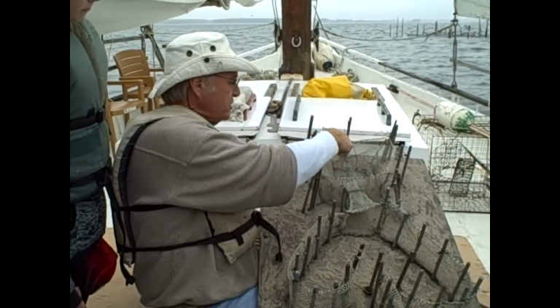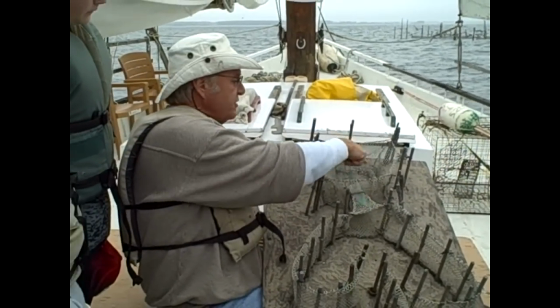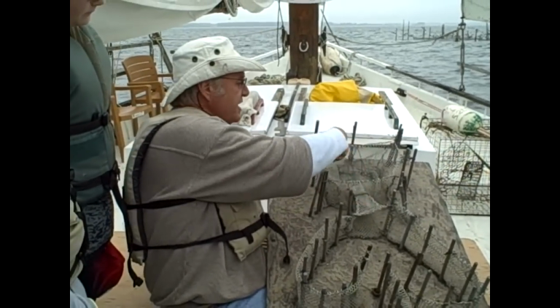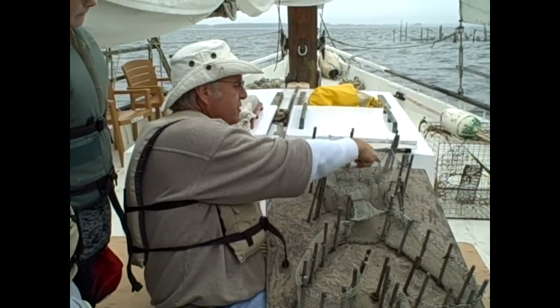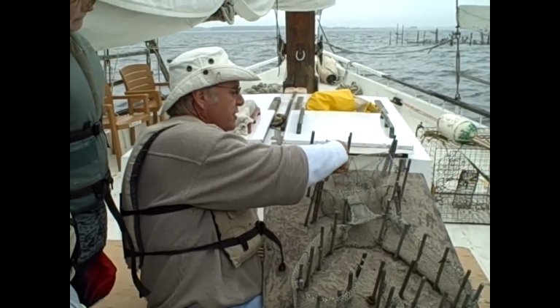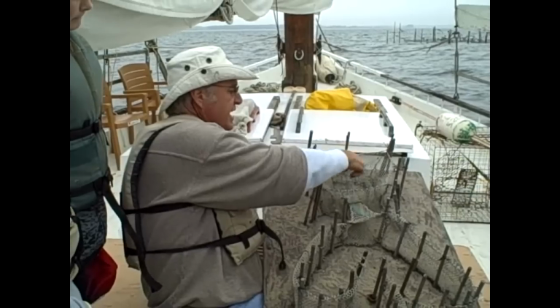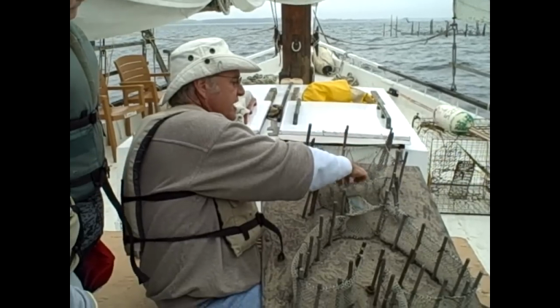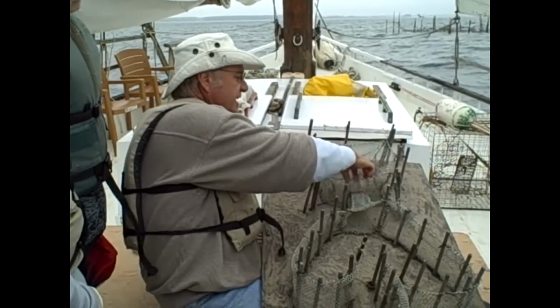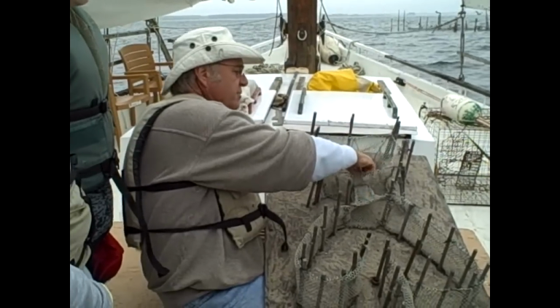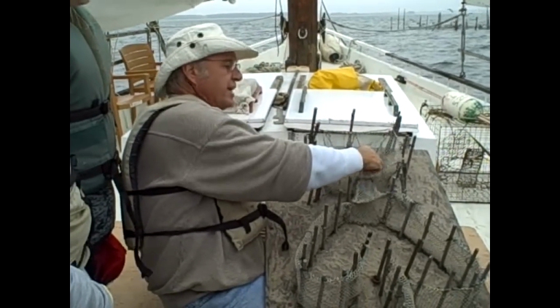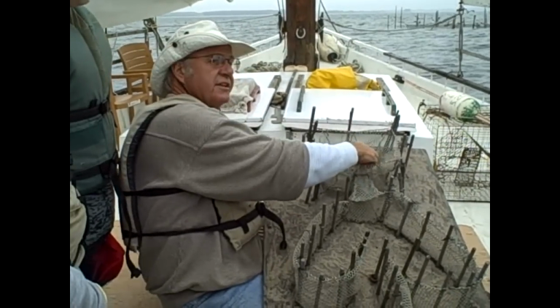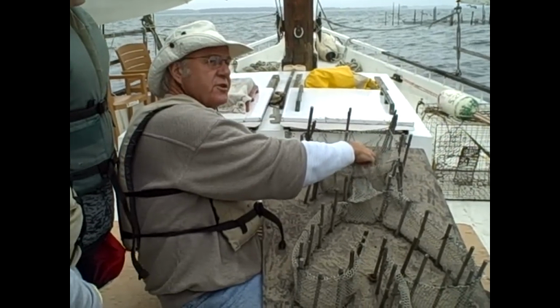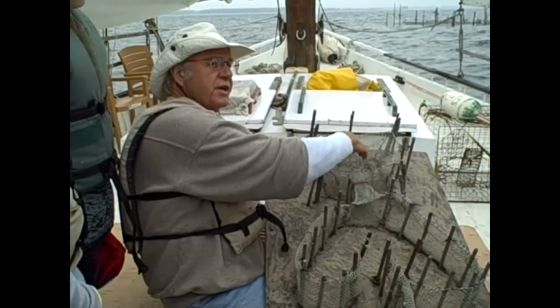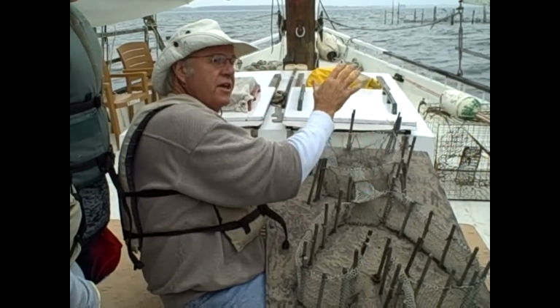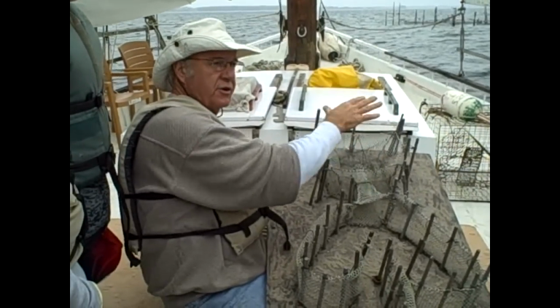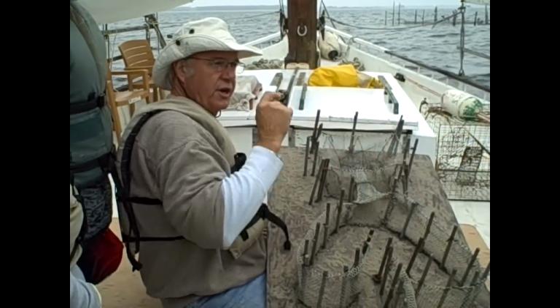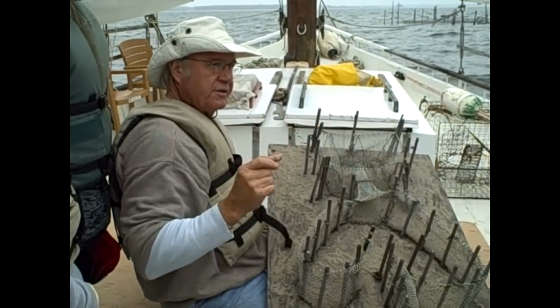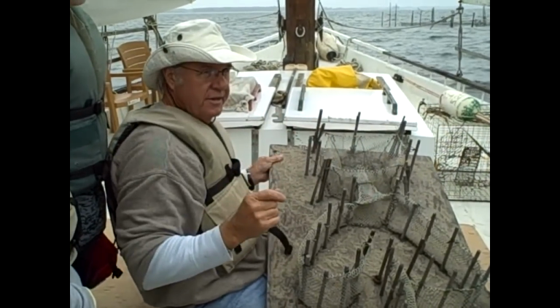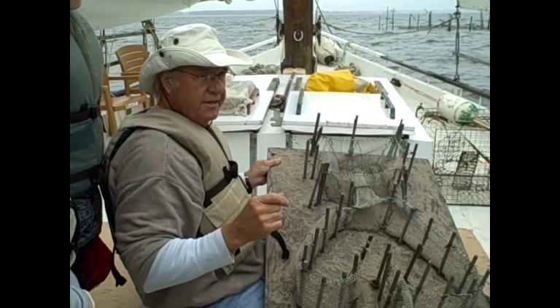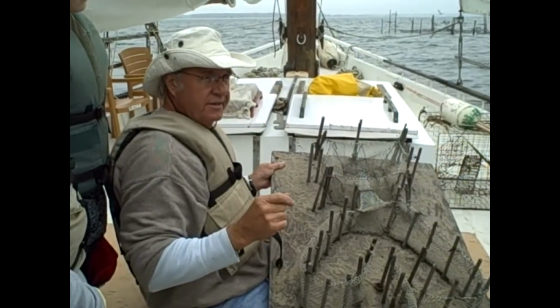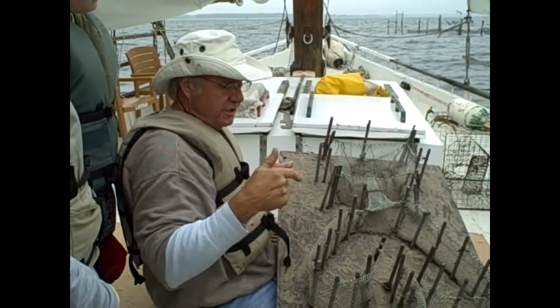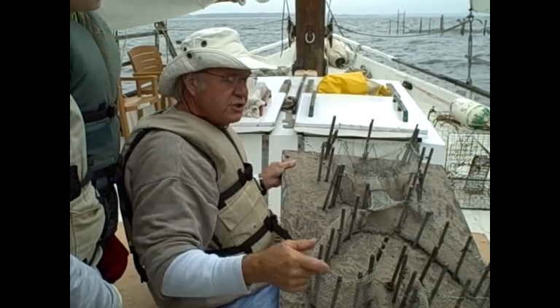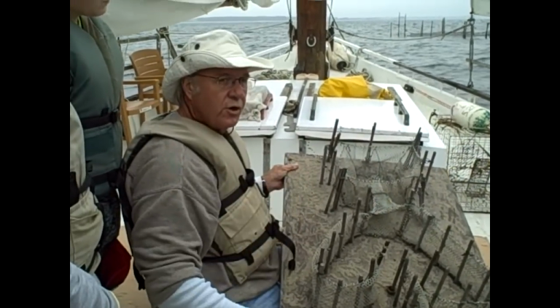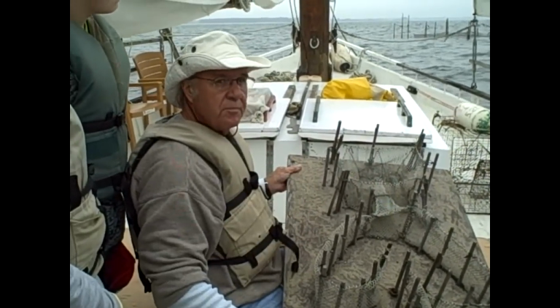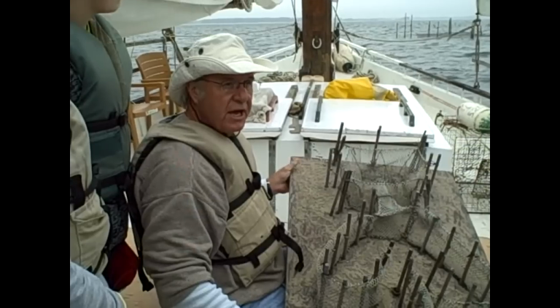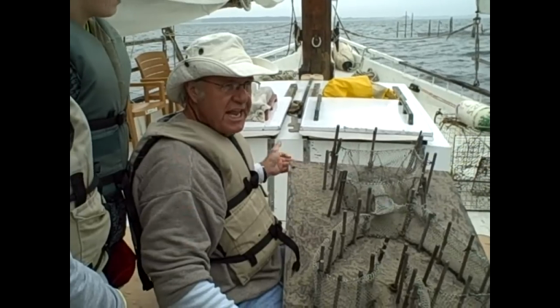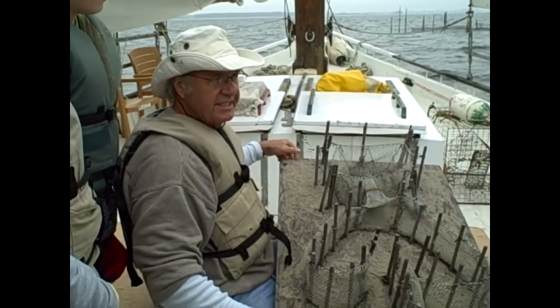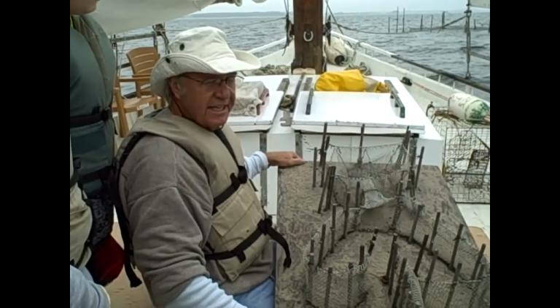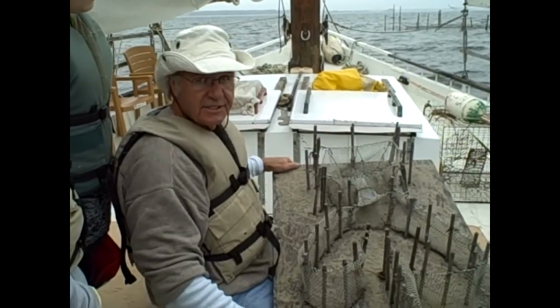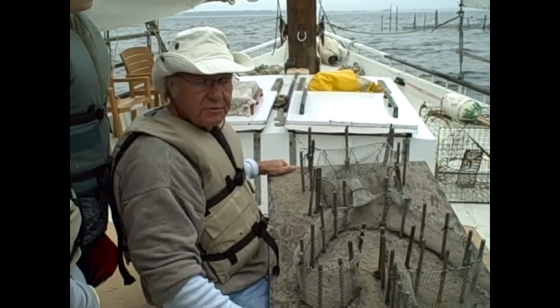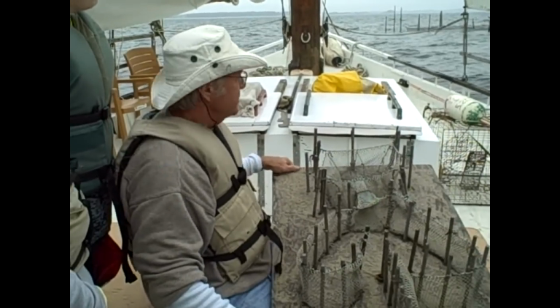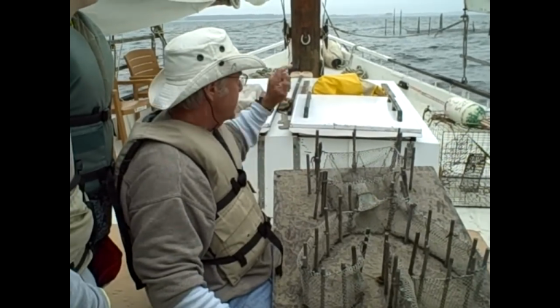Once they're in here, they're going around the outside — they can't get back into the opening, they're caught. So this is called a pound net. That's exactly what this is.